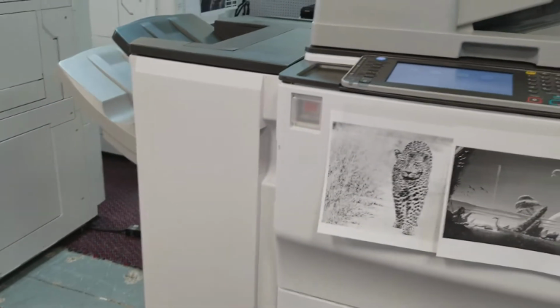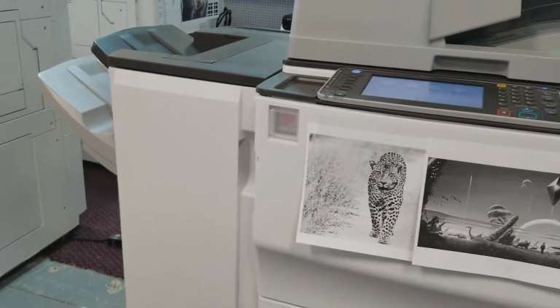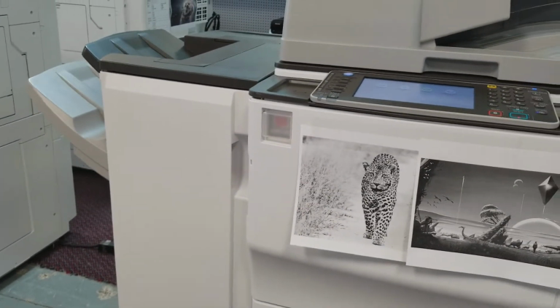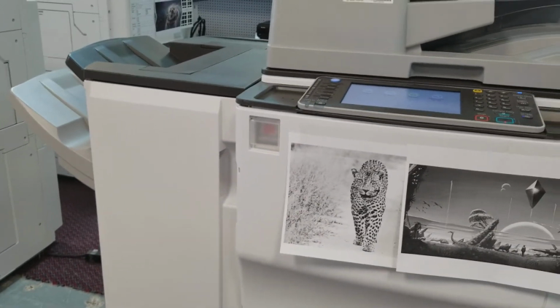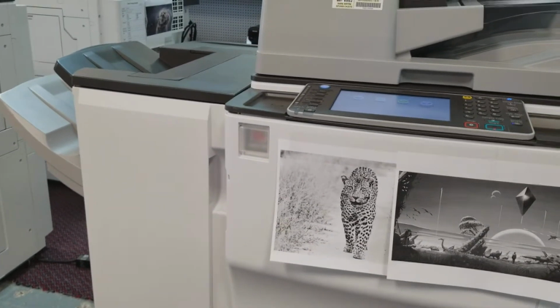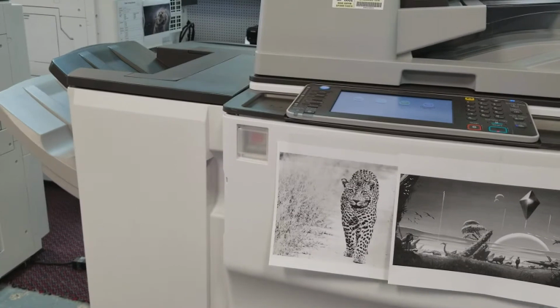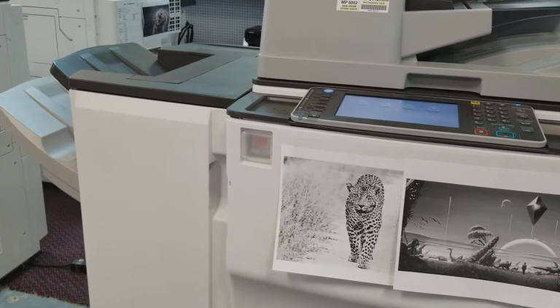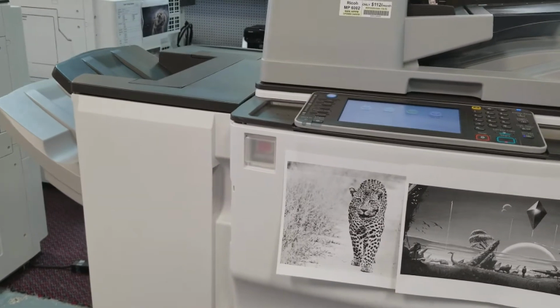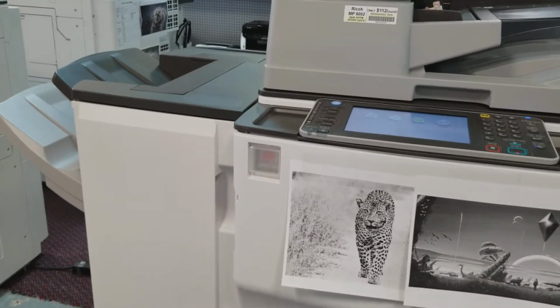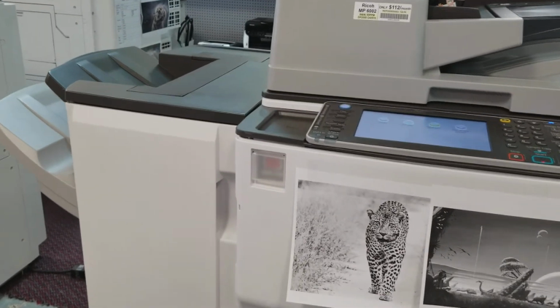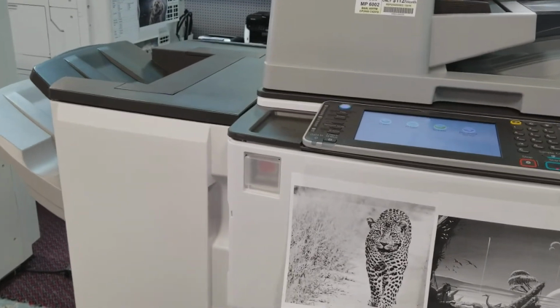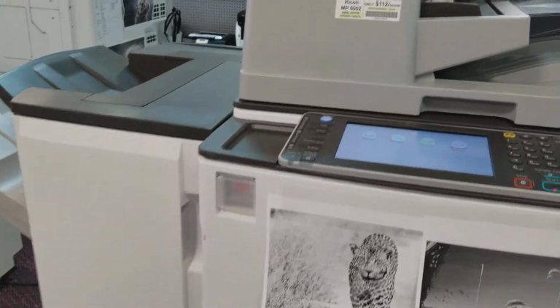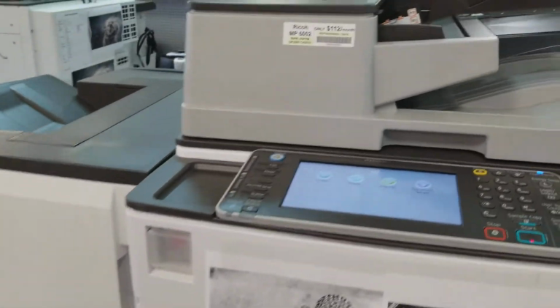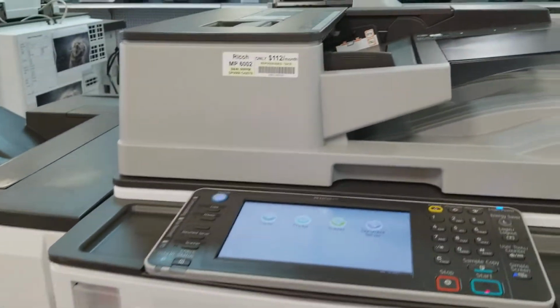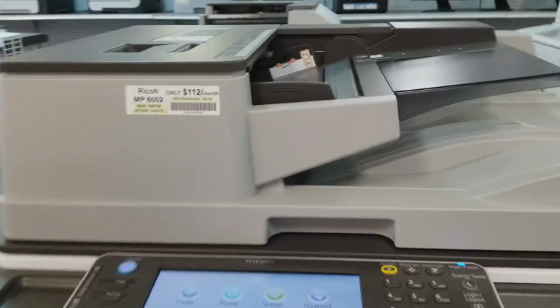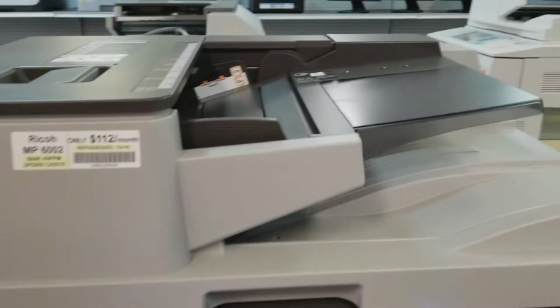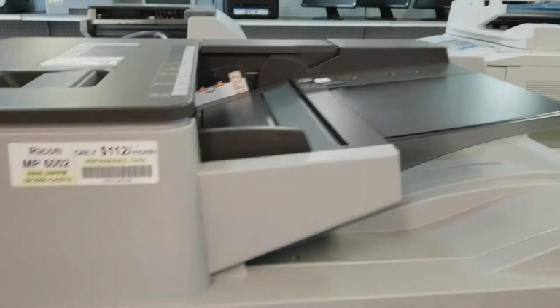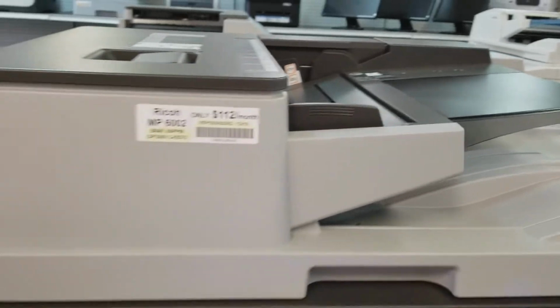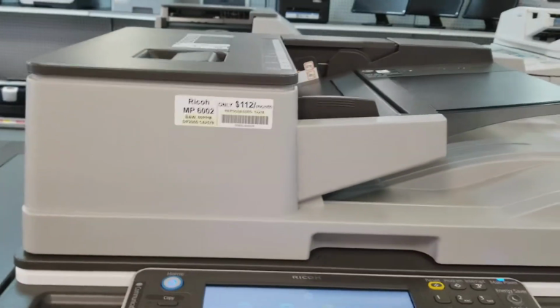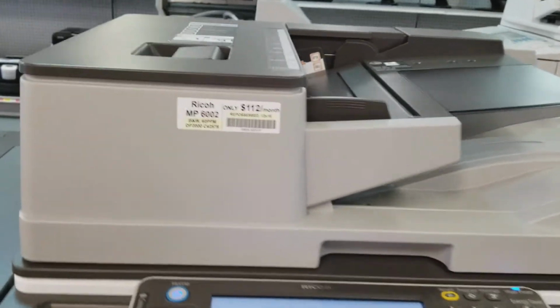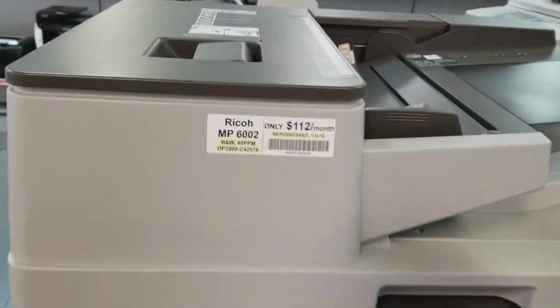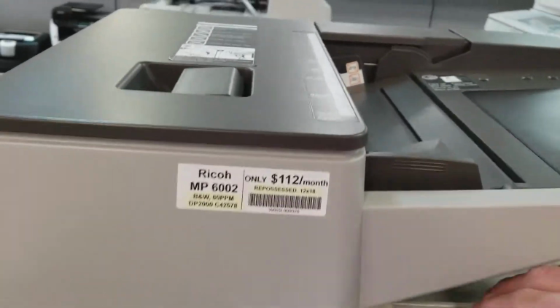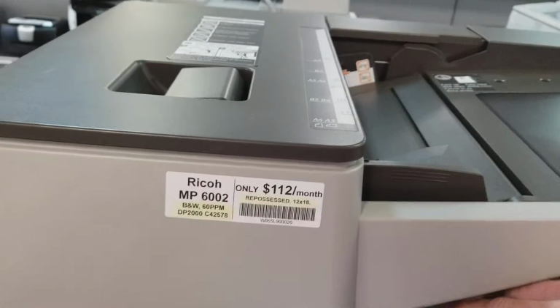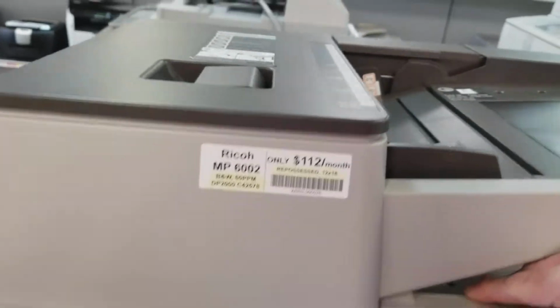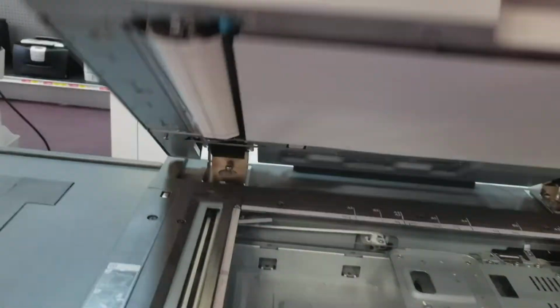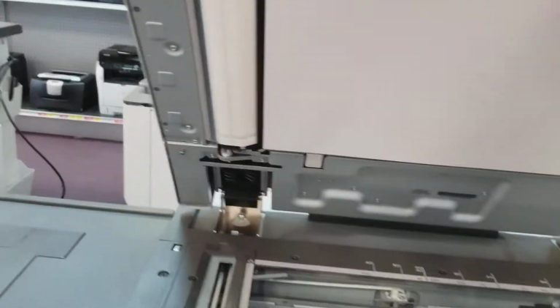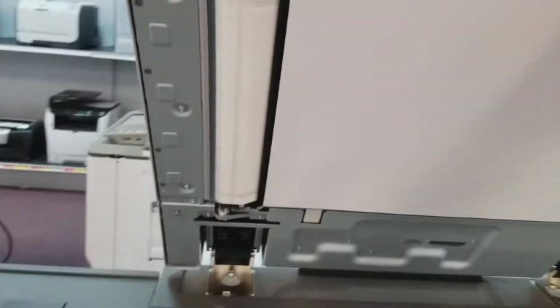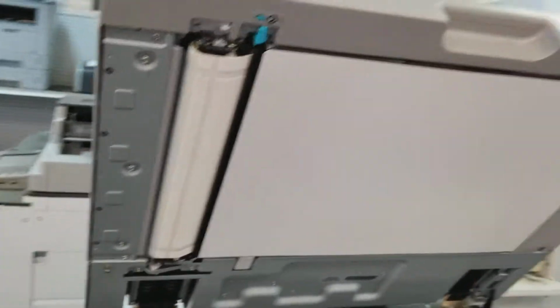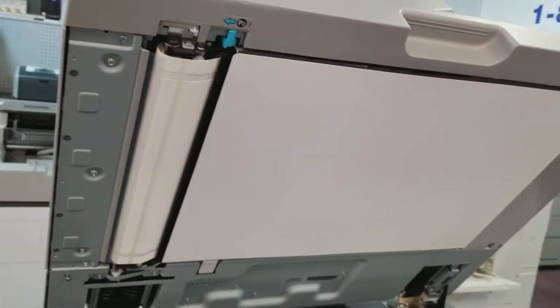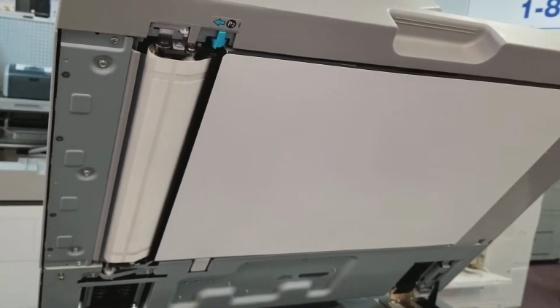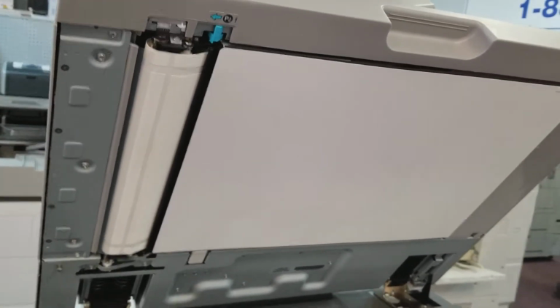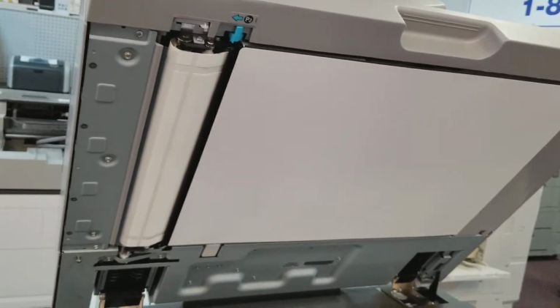The other capabilities include hole punching, multi-sheet folding. It is a heavy-duty, high-capacity feeder. And you also have a double-sided scanning option.